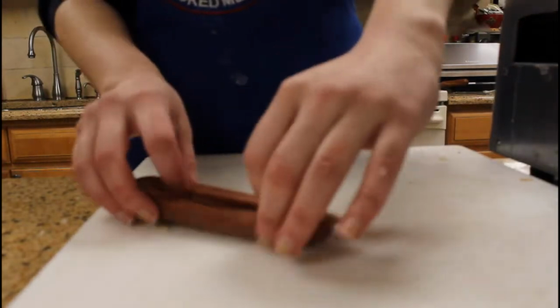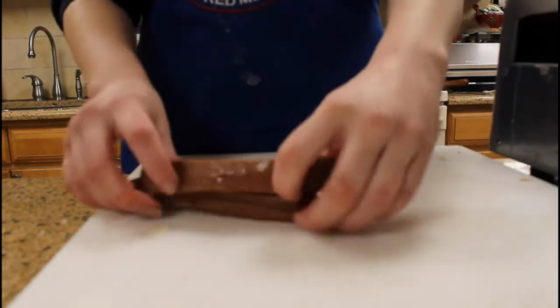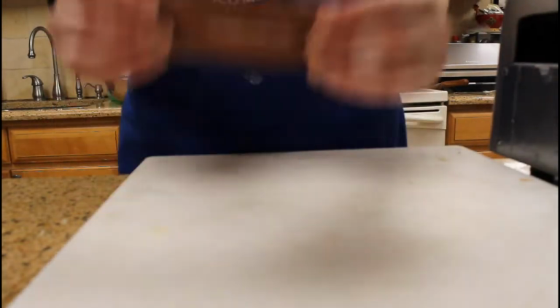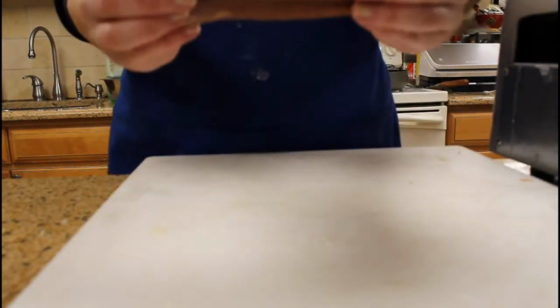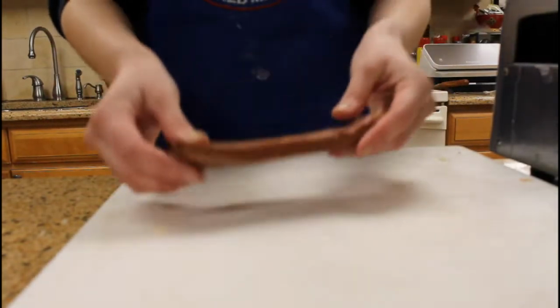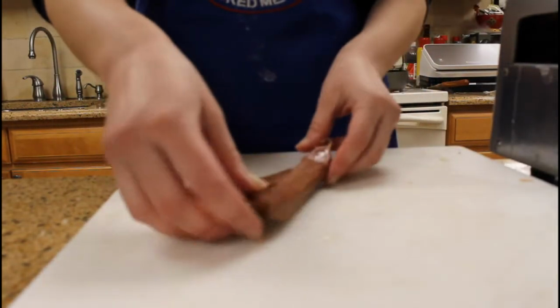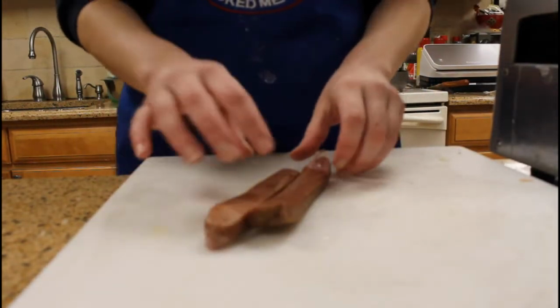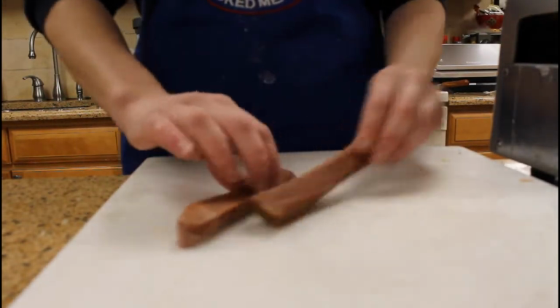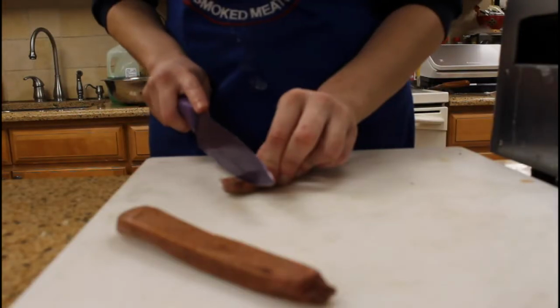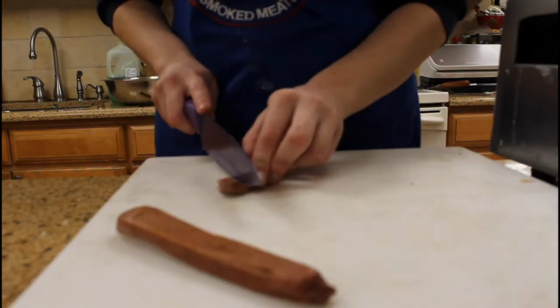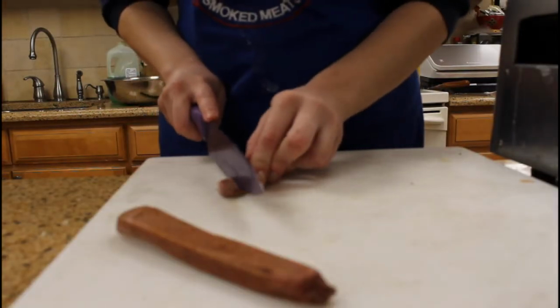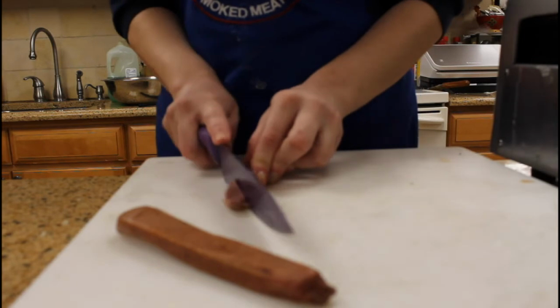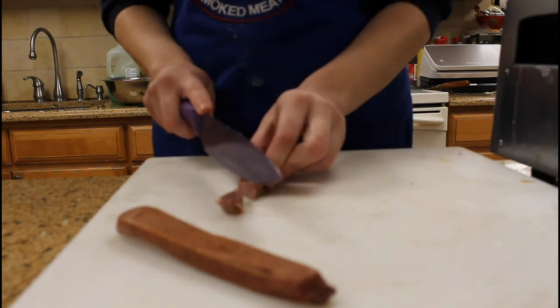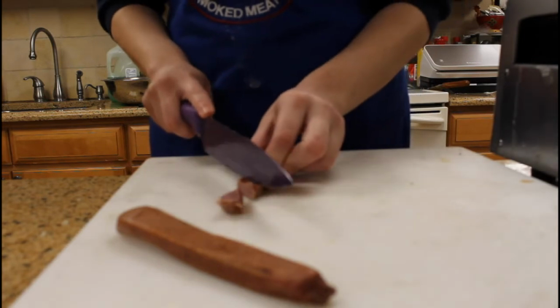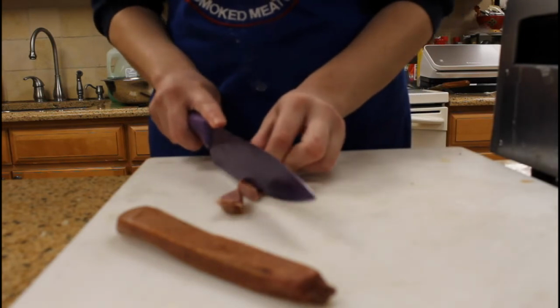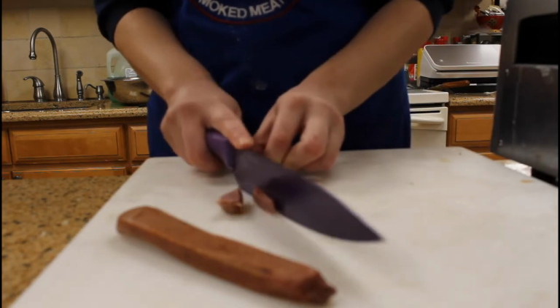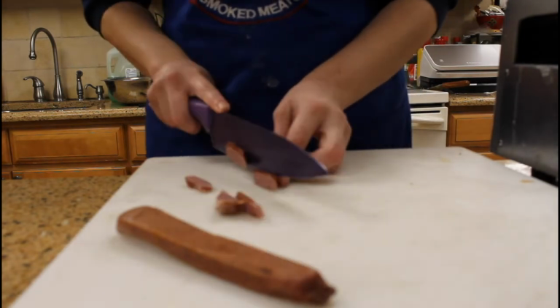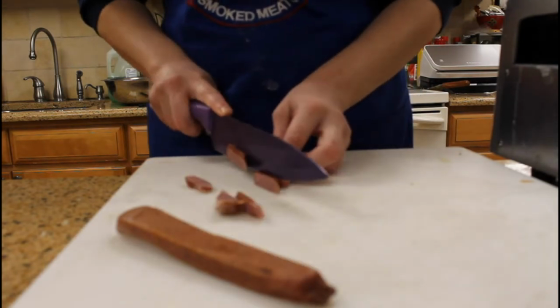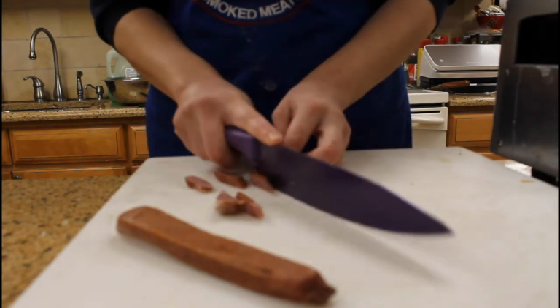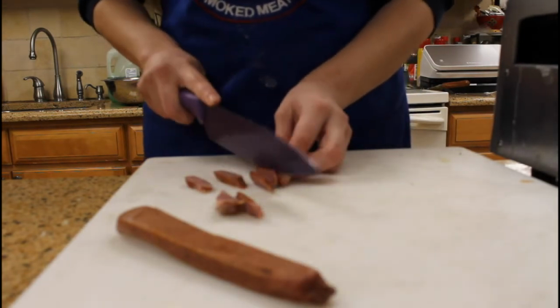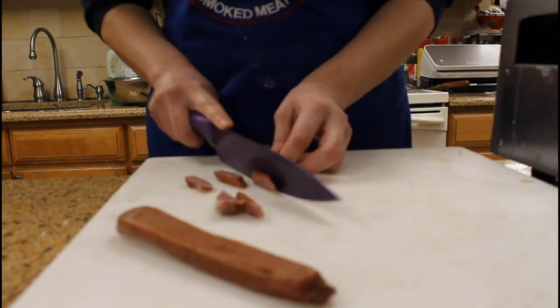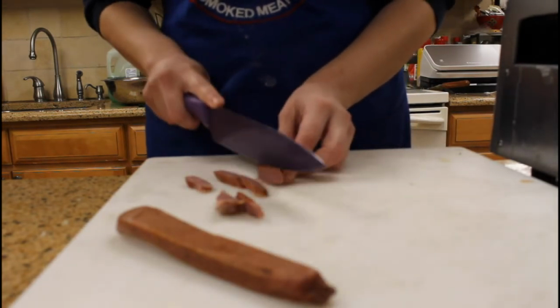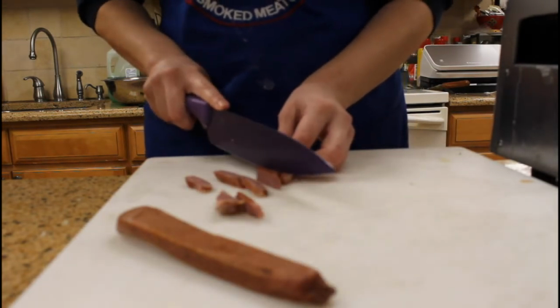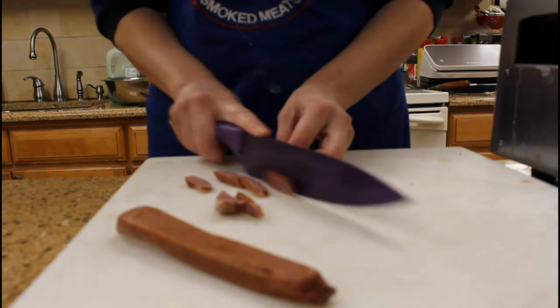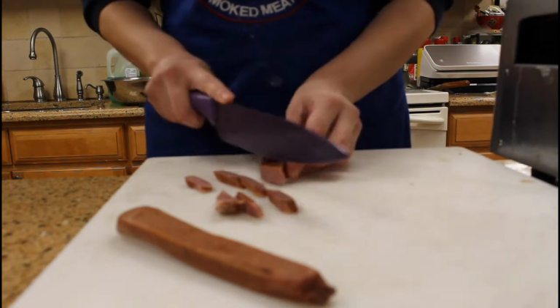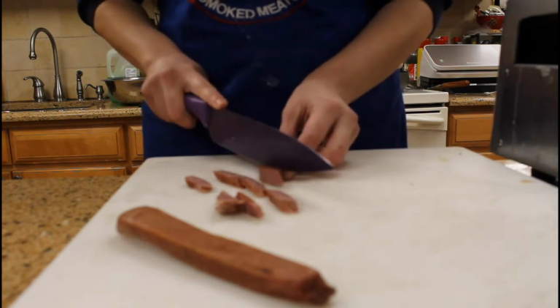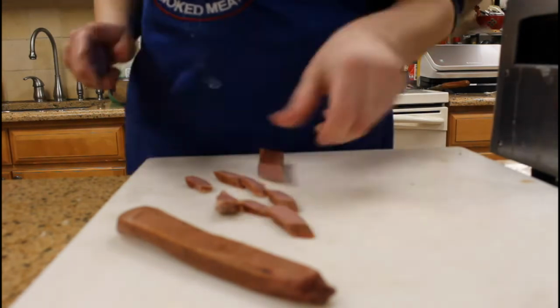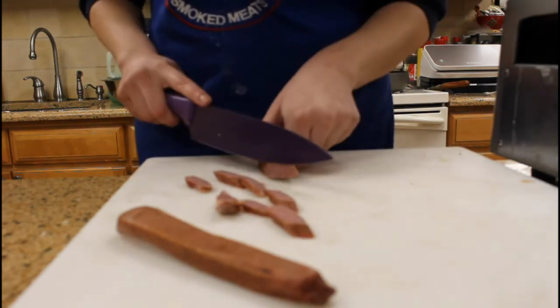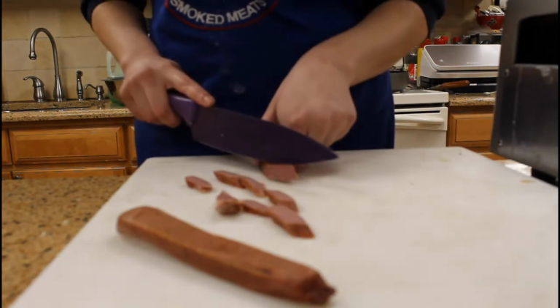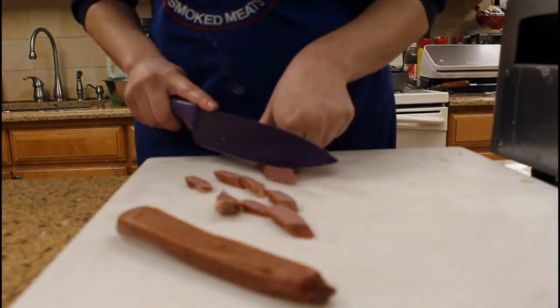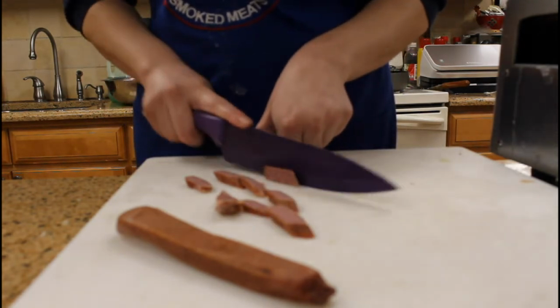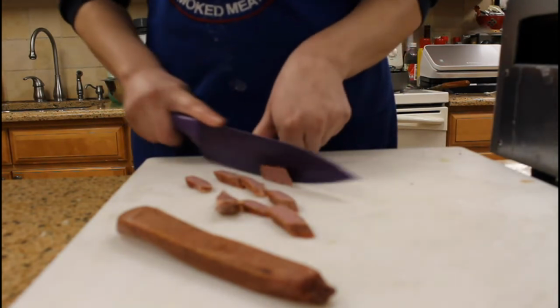Today we're going to be making a charcuterie board with all Carl Eamer meat products. First we're starting off with our Landjaeger, slicing it on an angle so it's a little bigger and easier to pick up for finger foods.